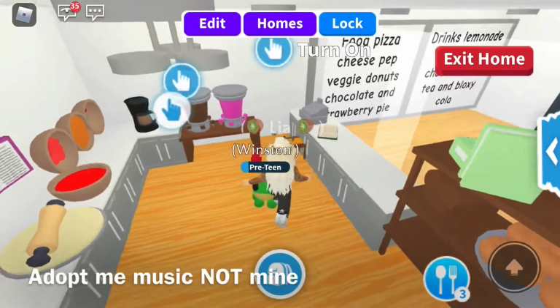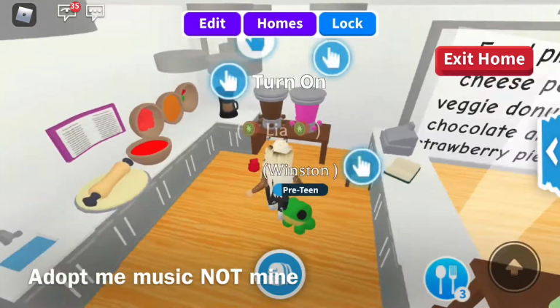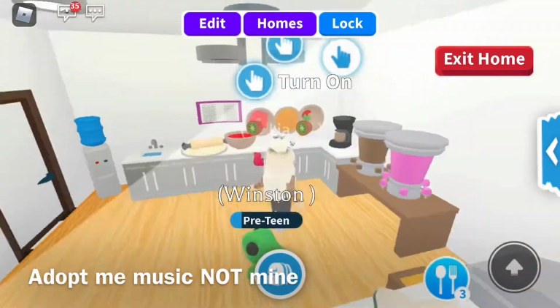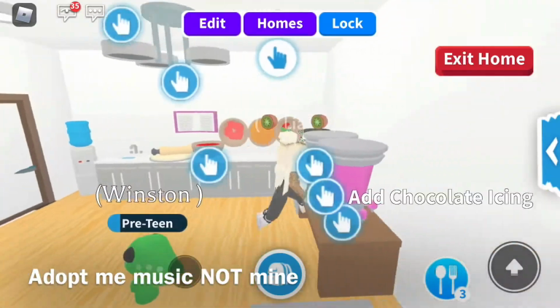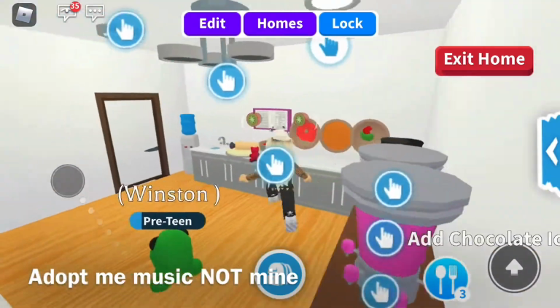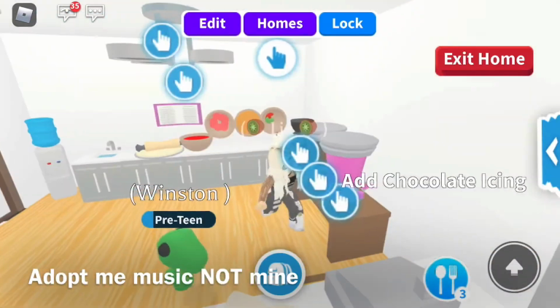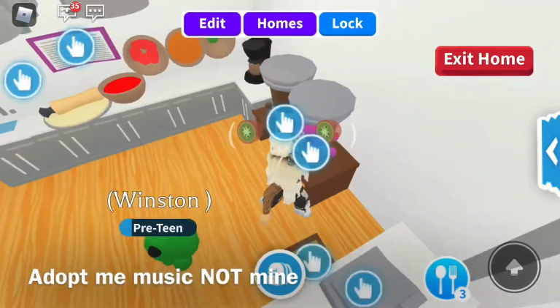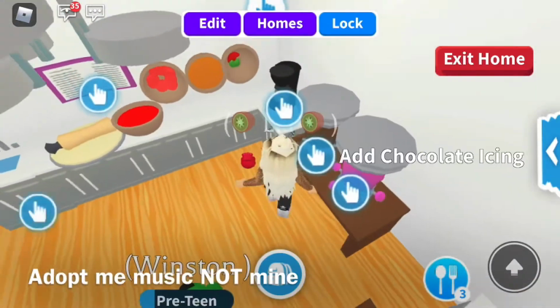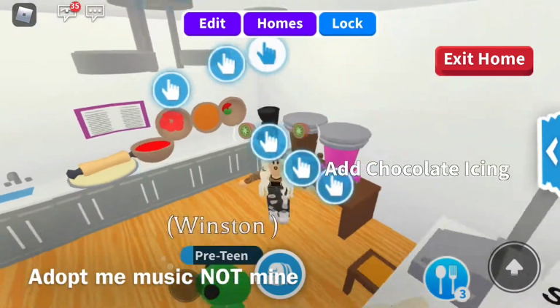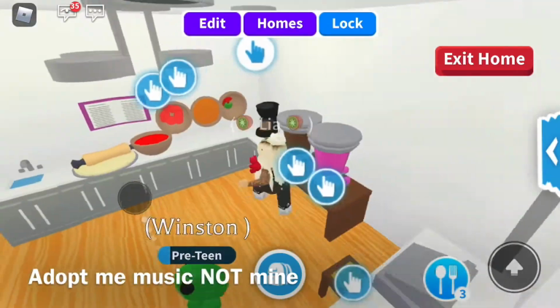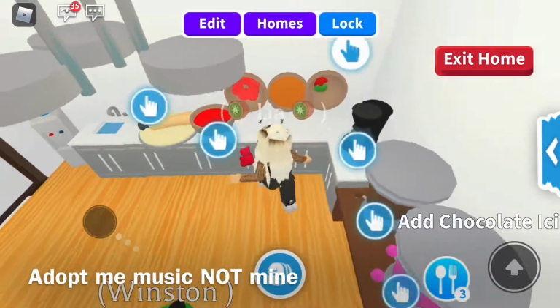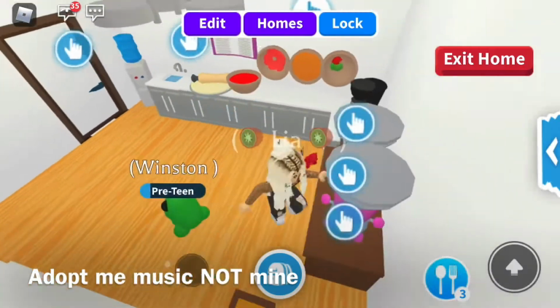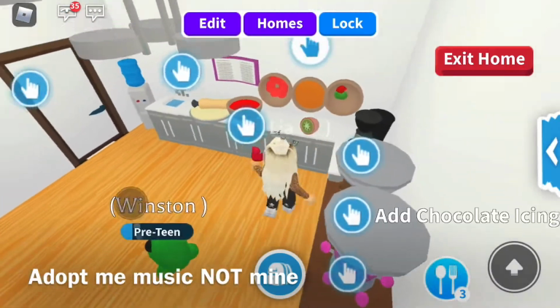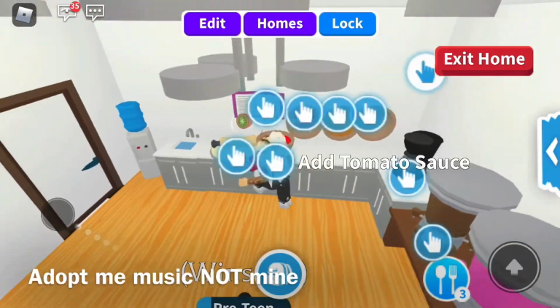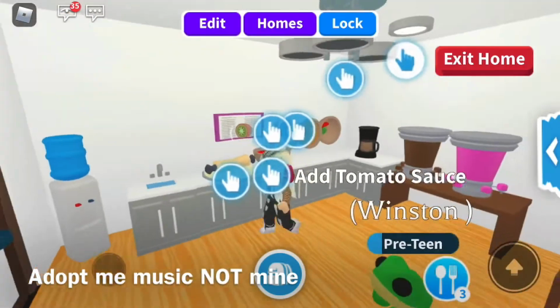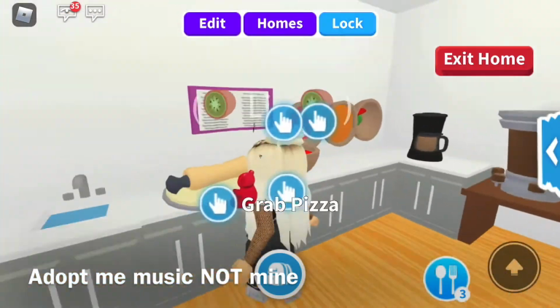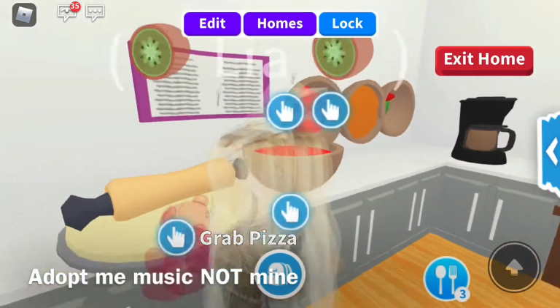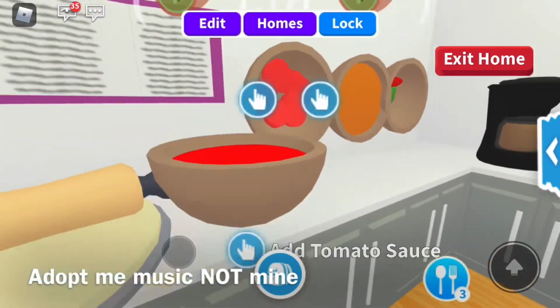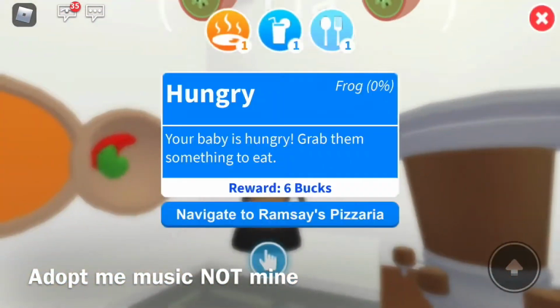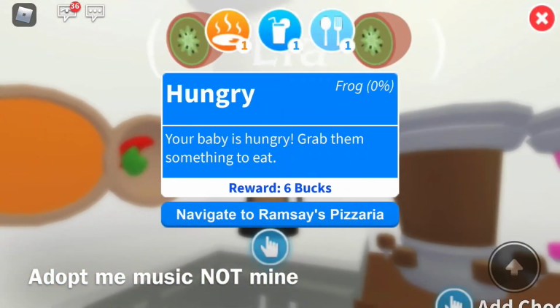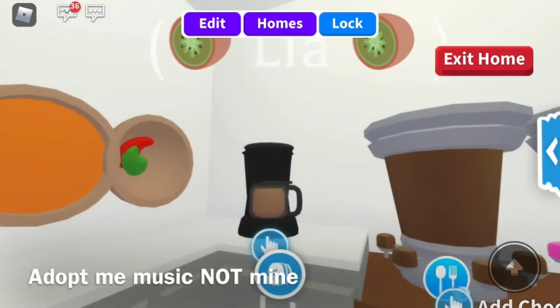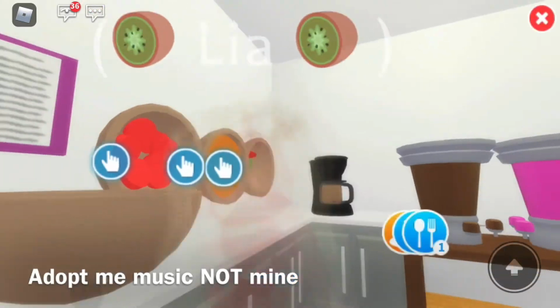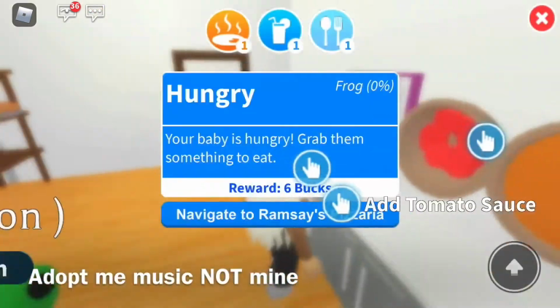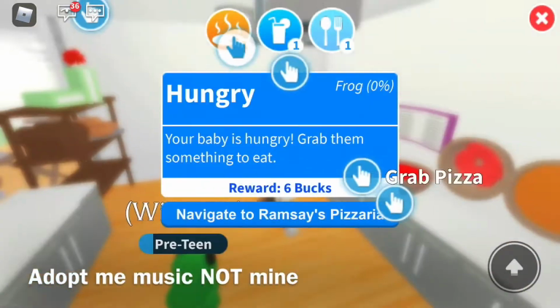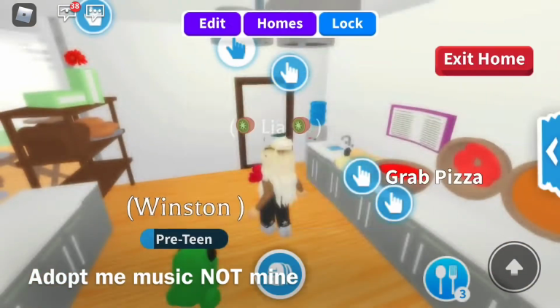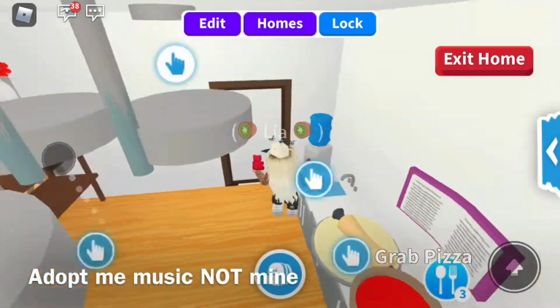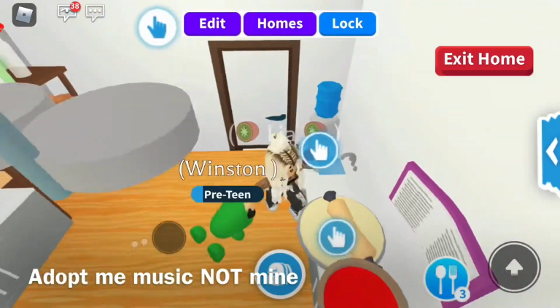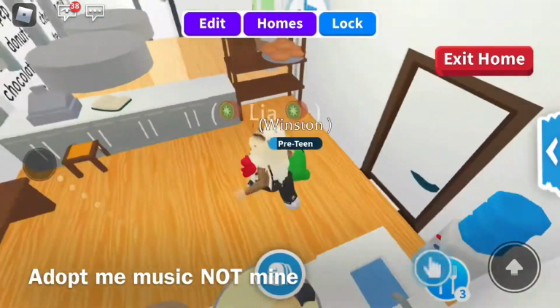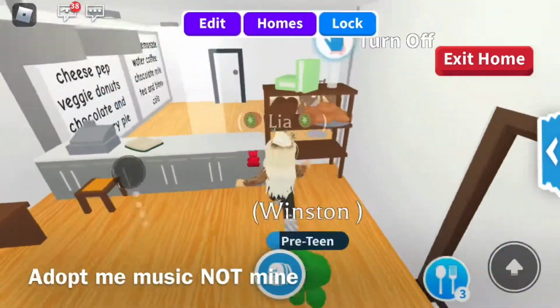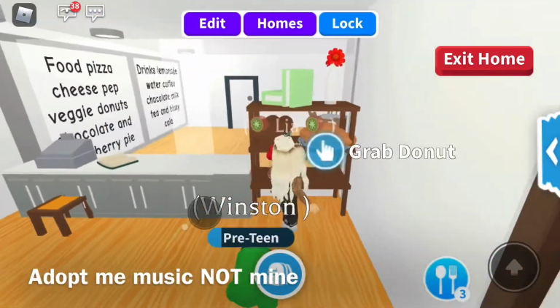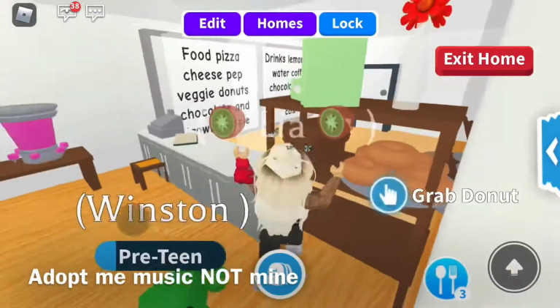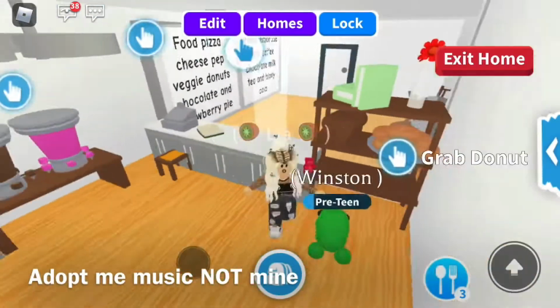Then over here we have our frosting area, all of our recipes, coffee maker, our machine, water dispenser, our sink, our donuts, and our bread.